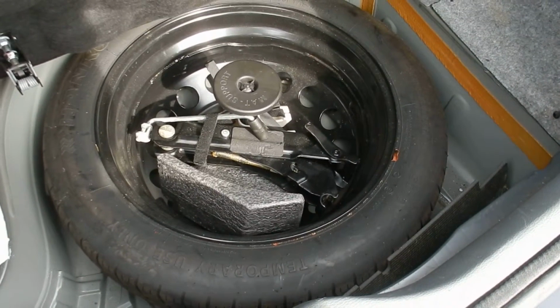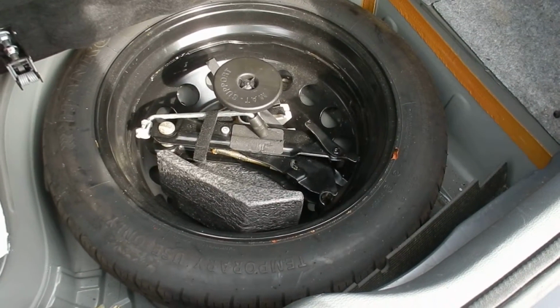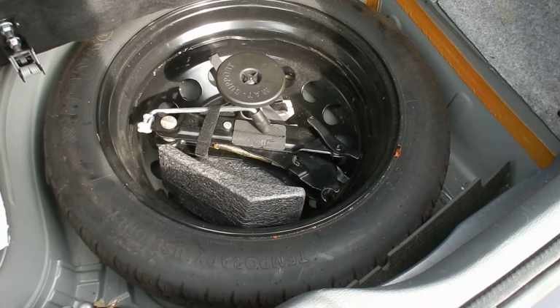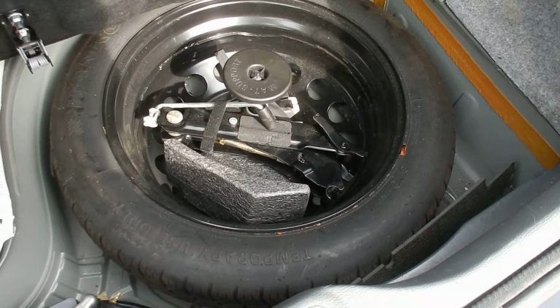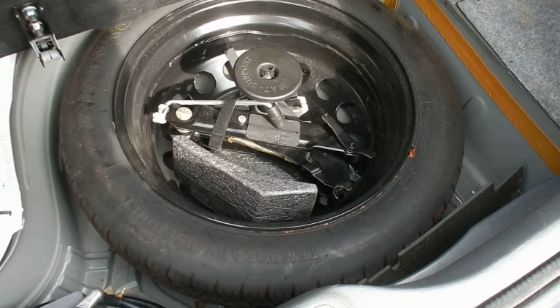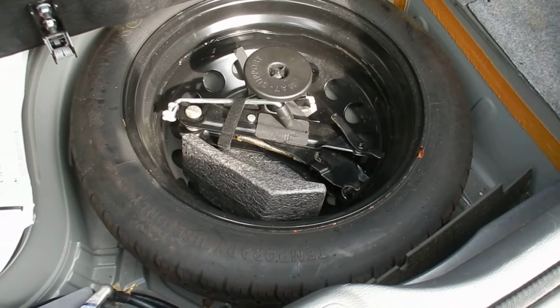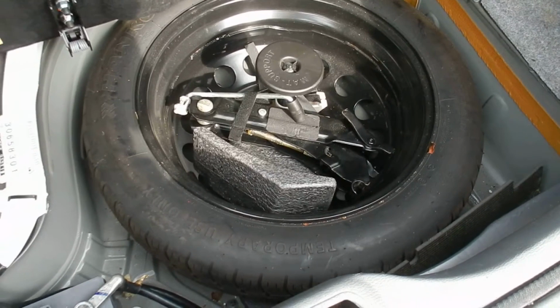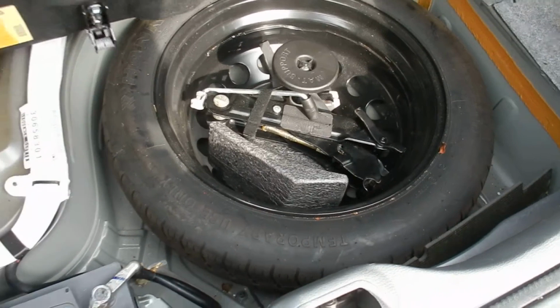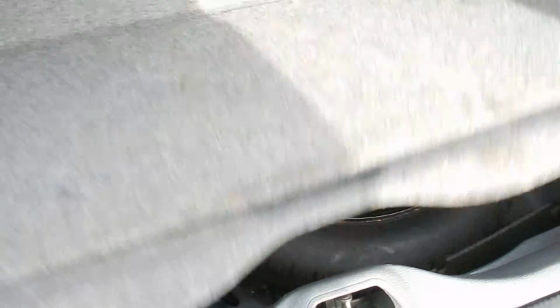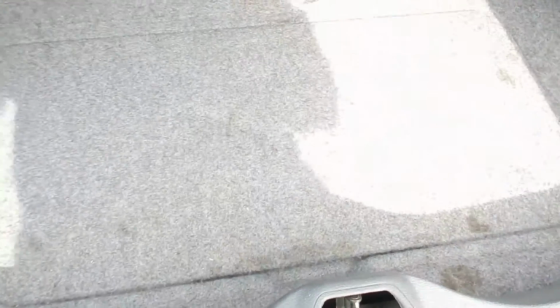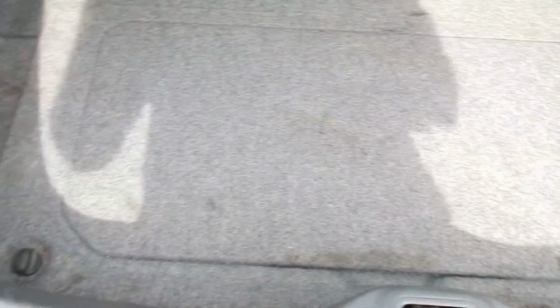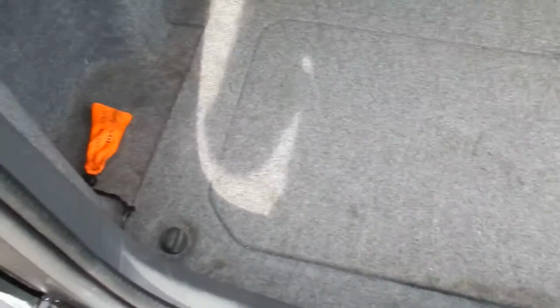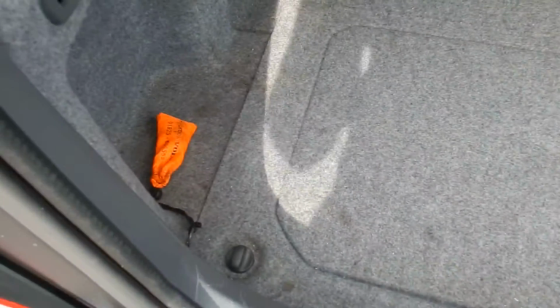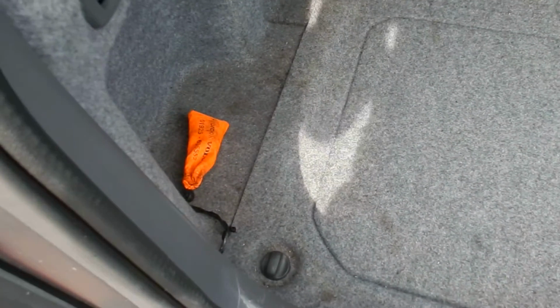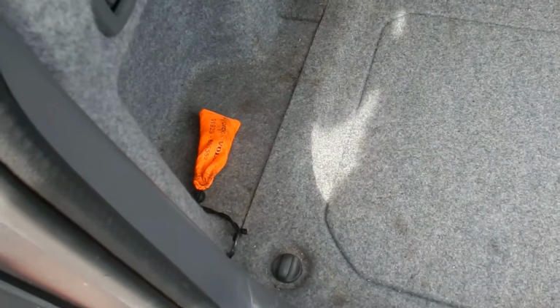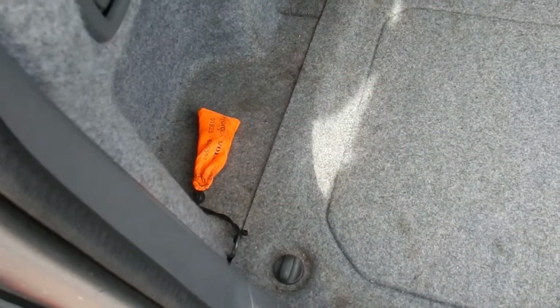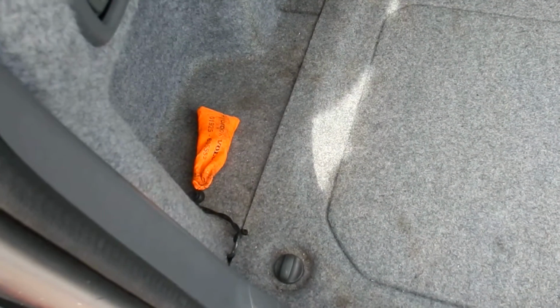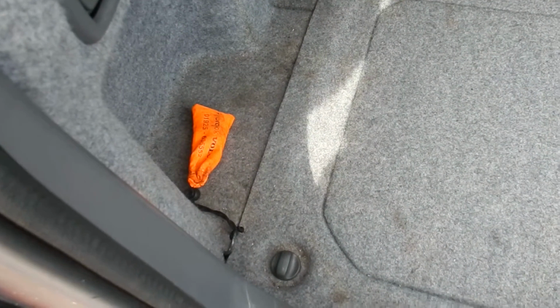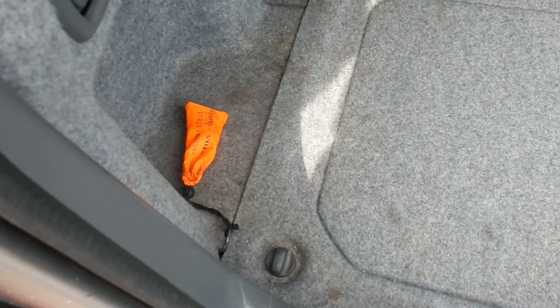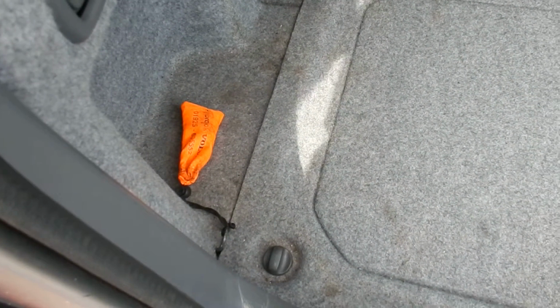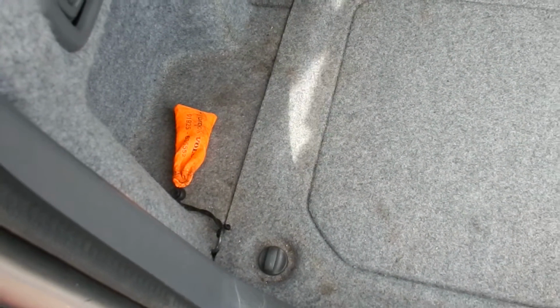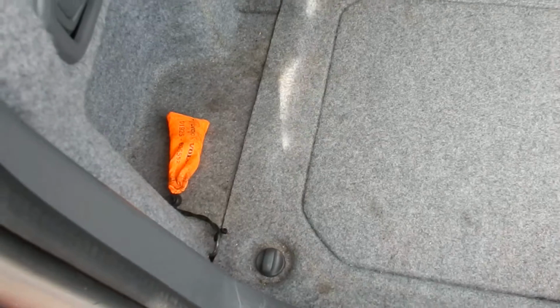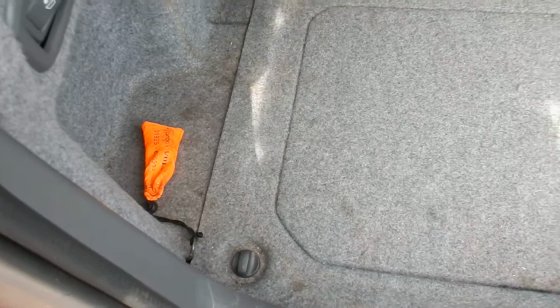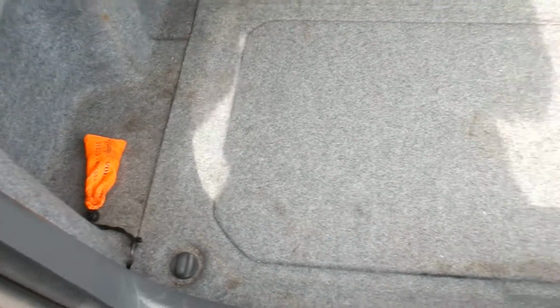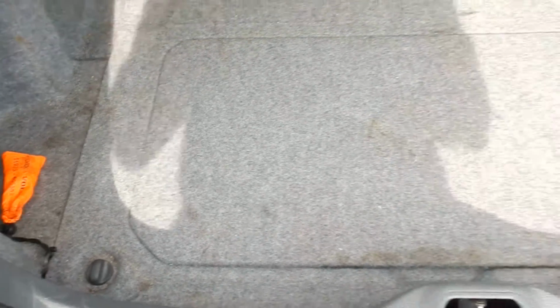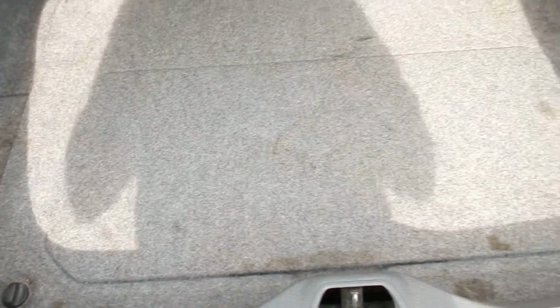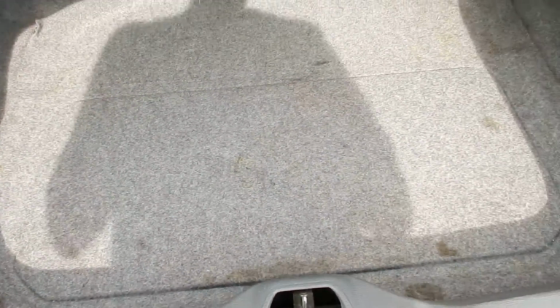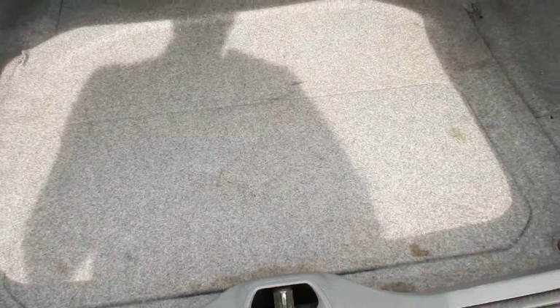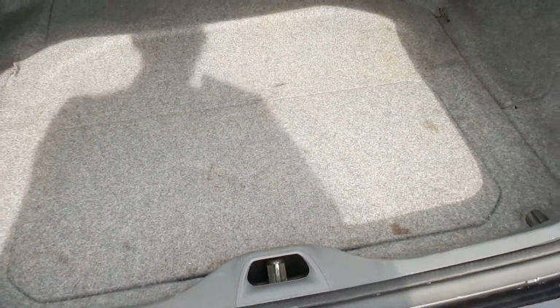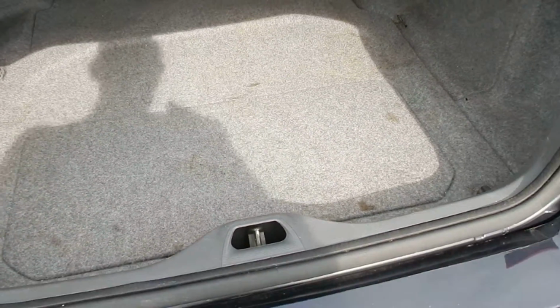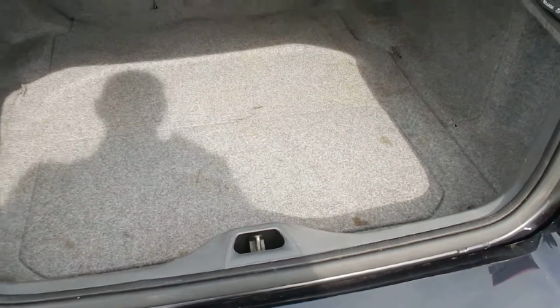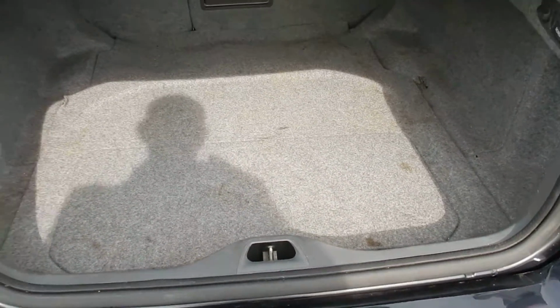Spare tyre and tools in the back, there's a locking wheel nut. It's a good clean.